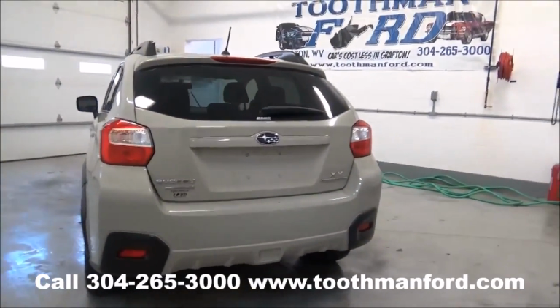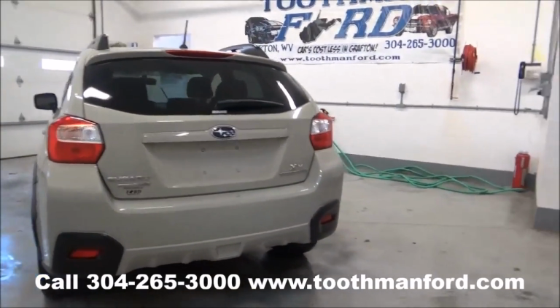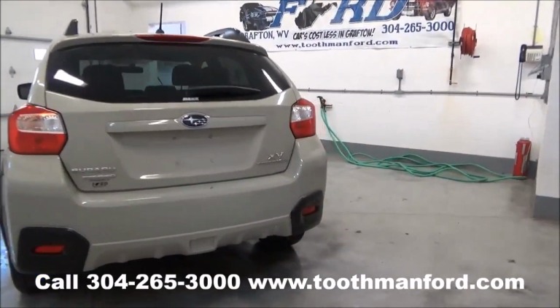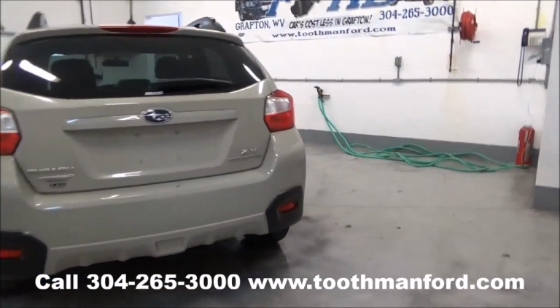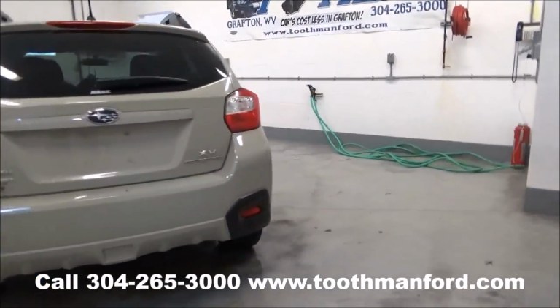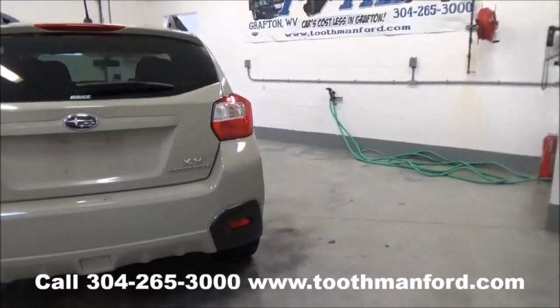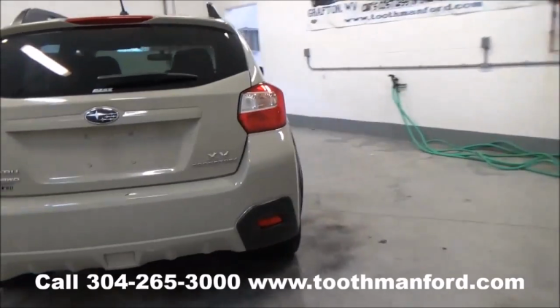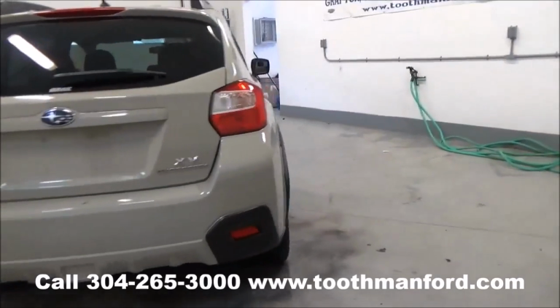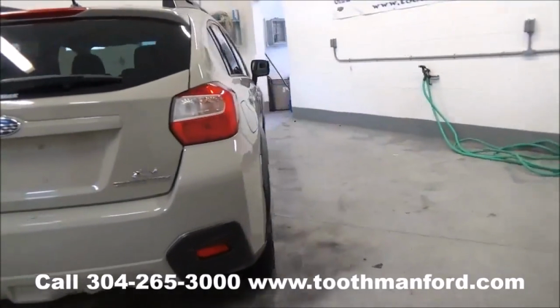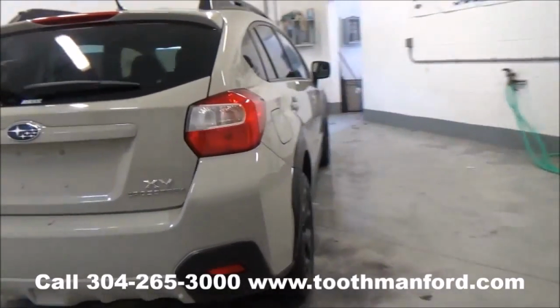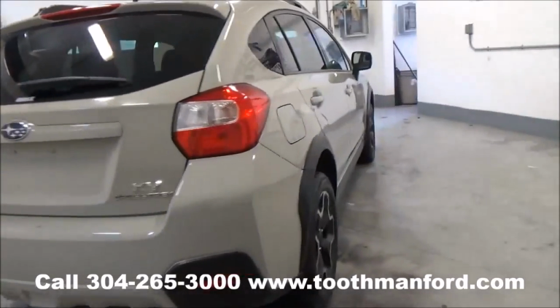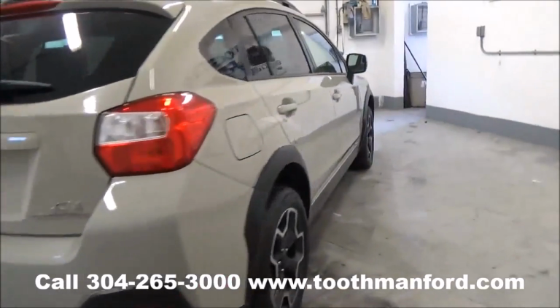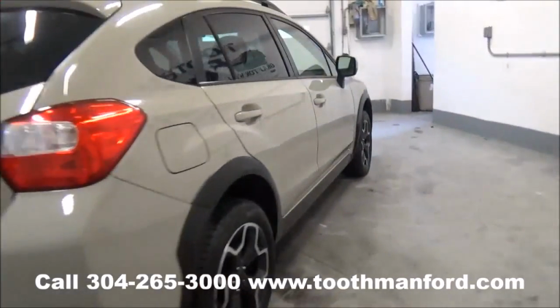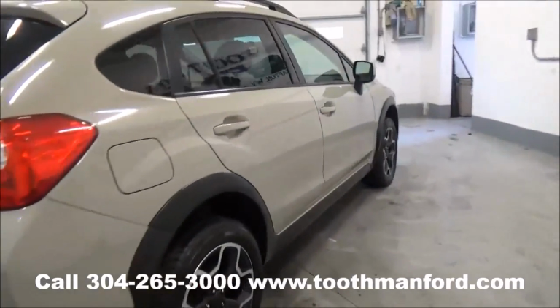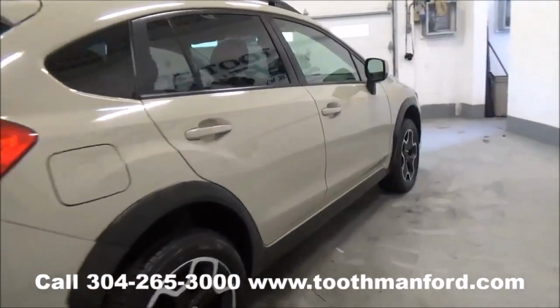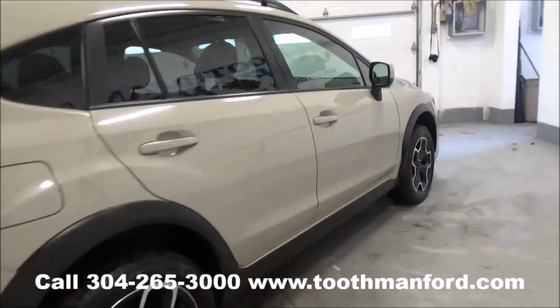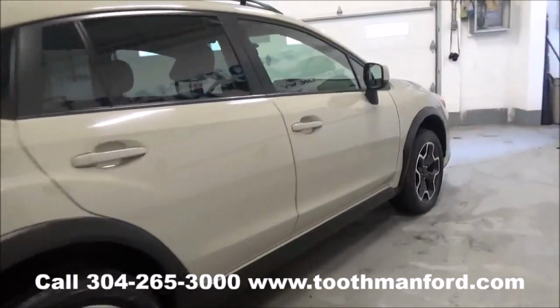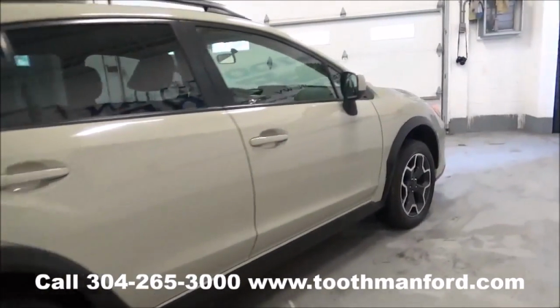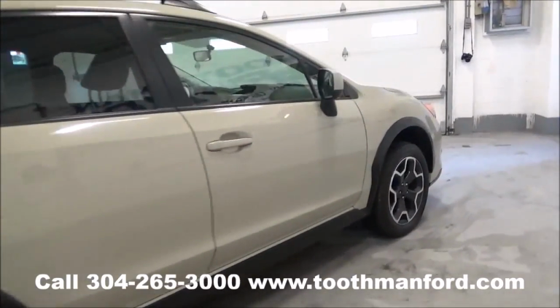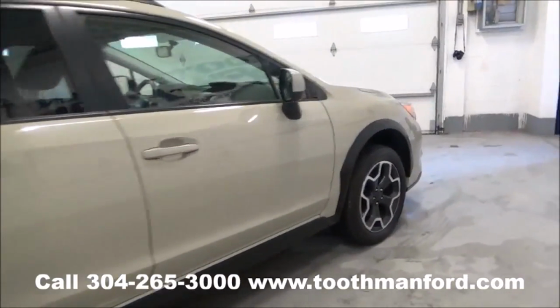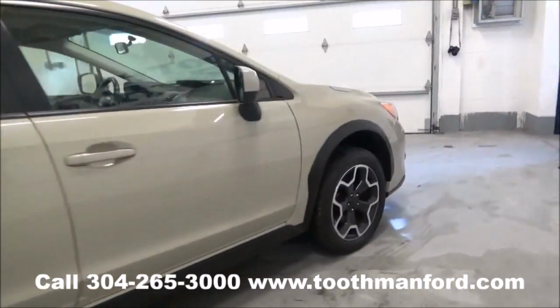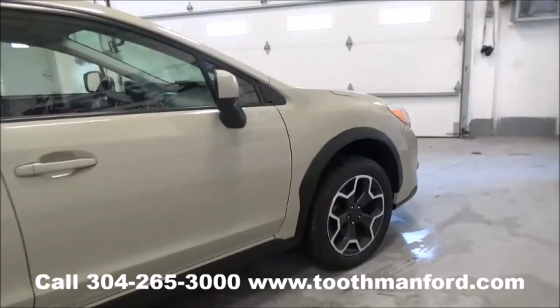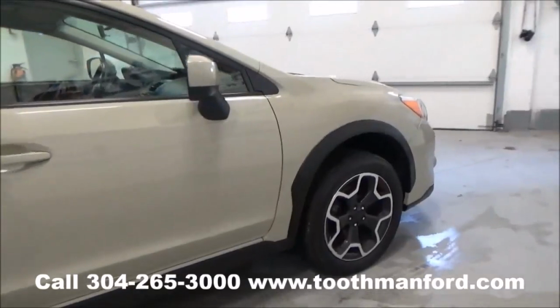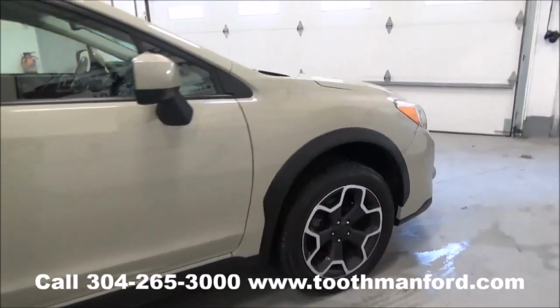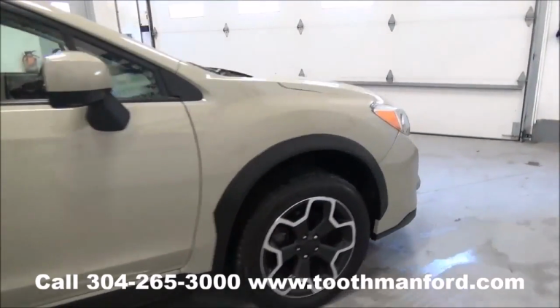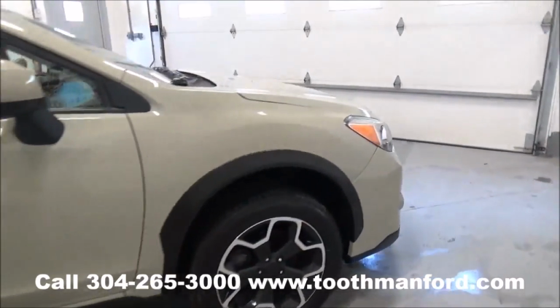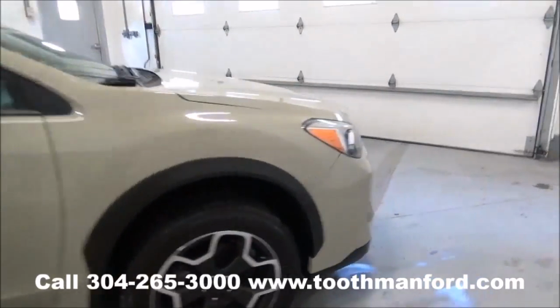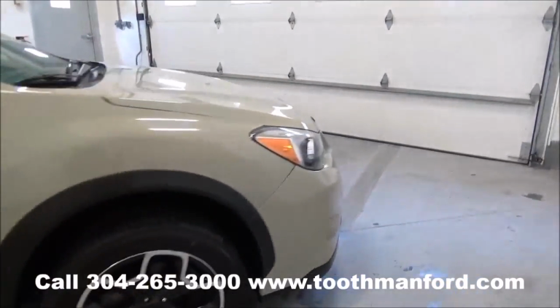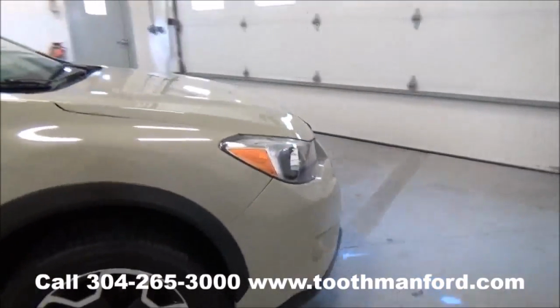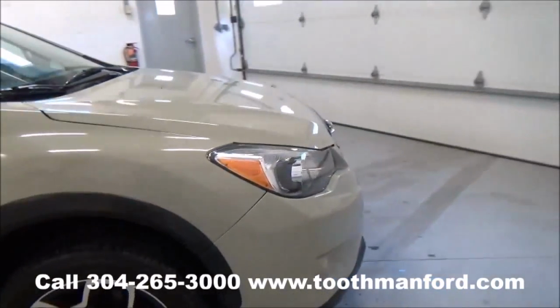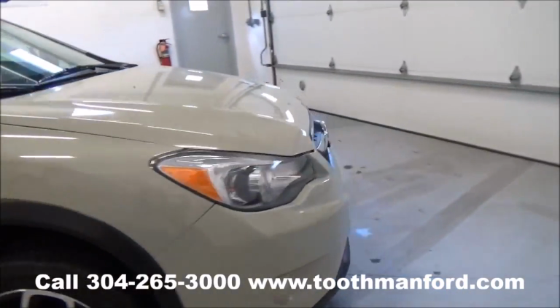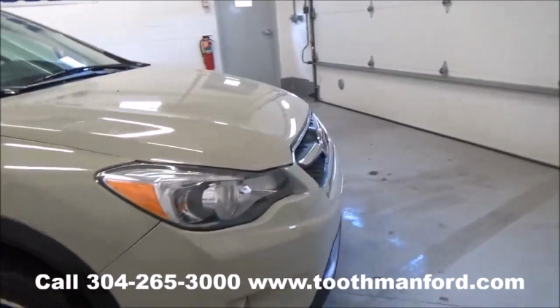Excellent condition. Clean auto check. One local owner. Remainder of the factory warranty with just under 30,000 miles.